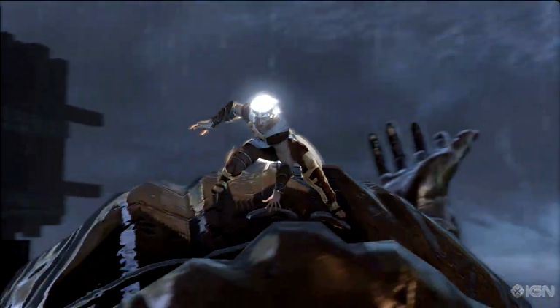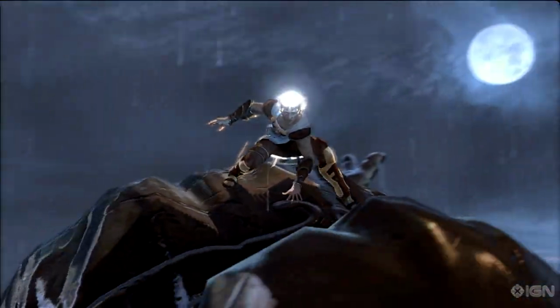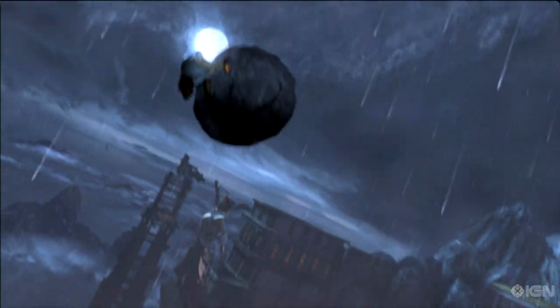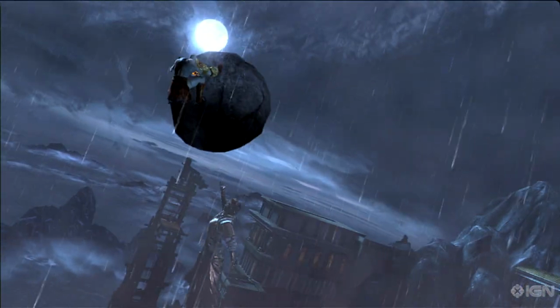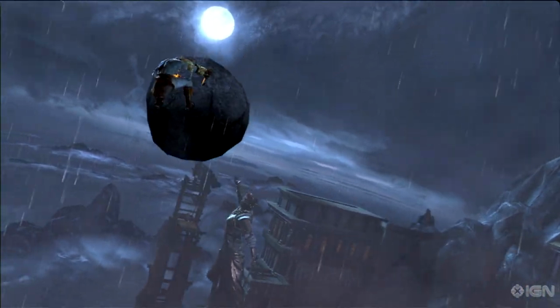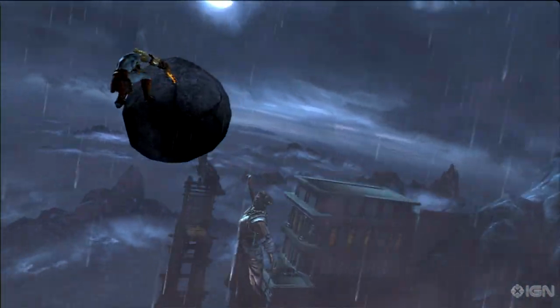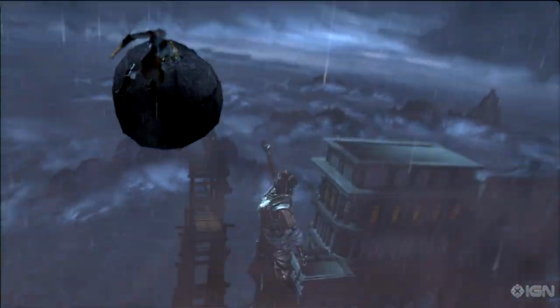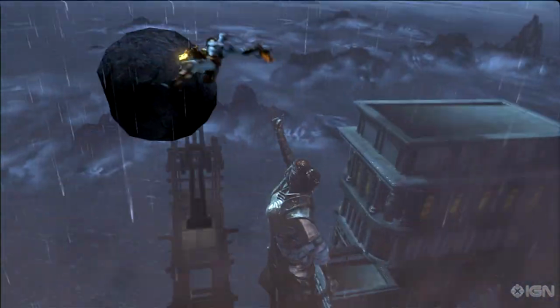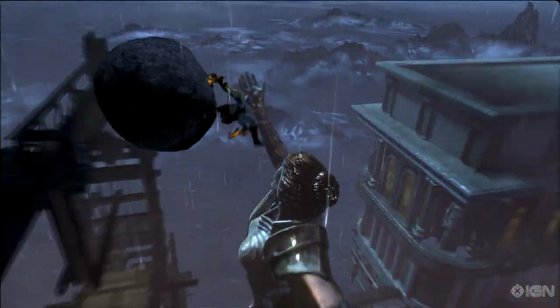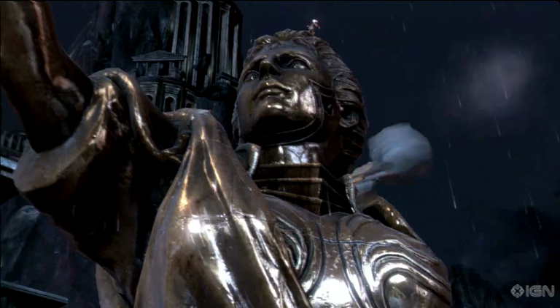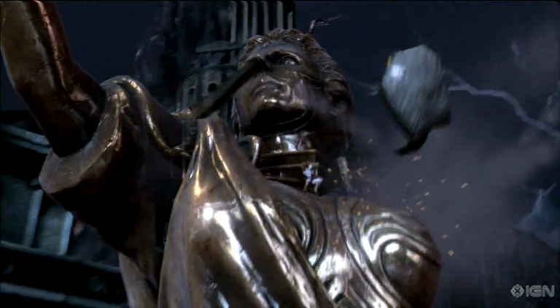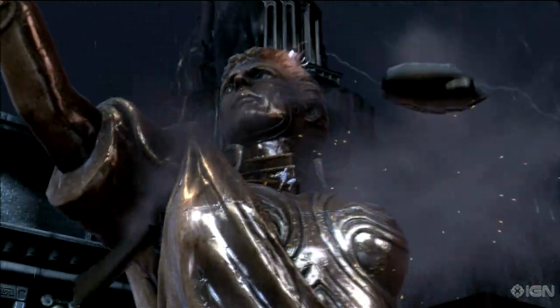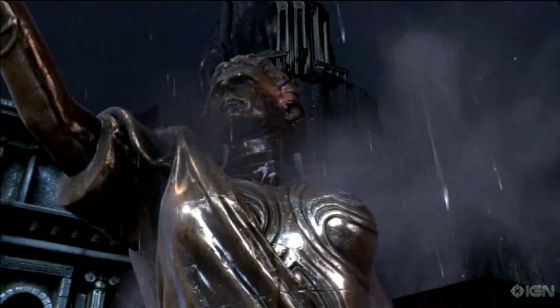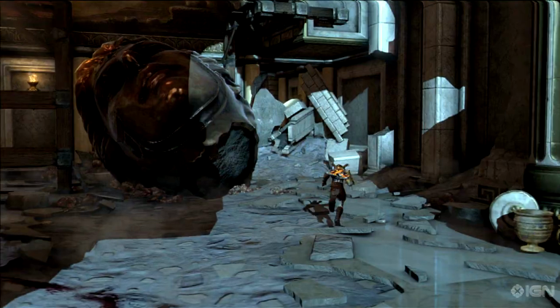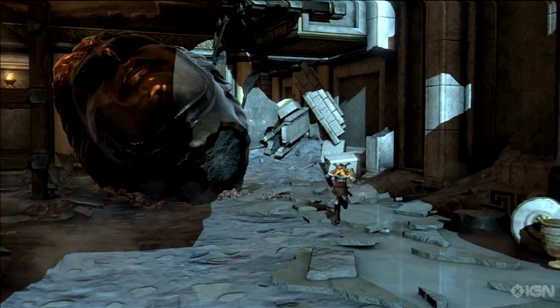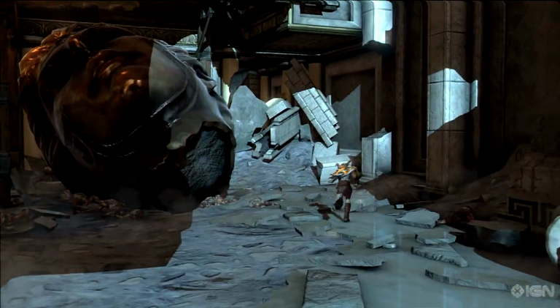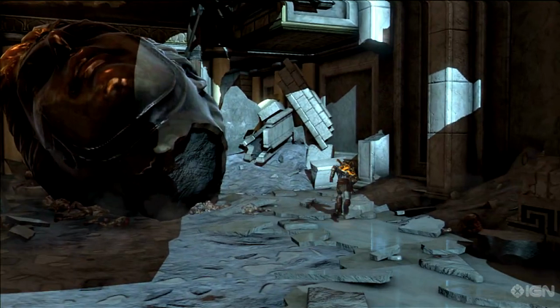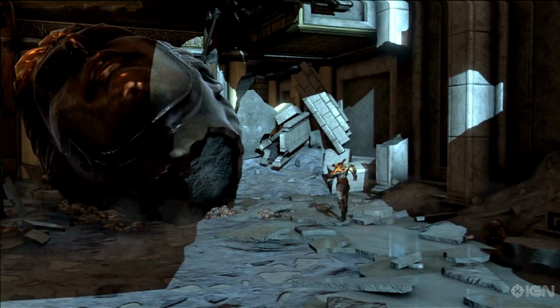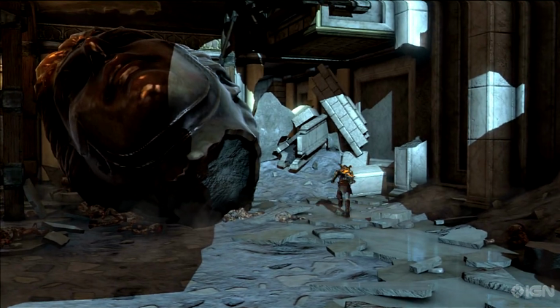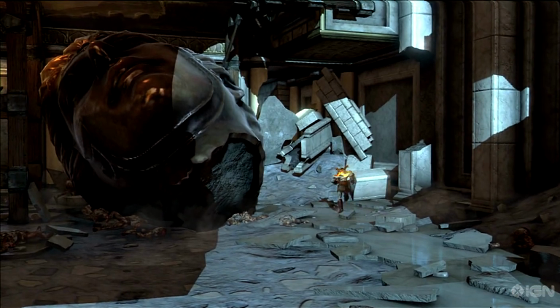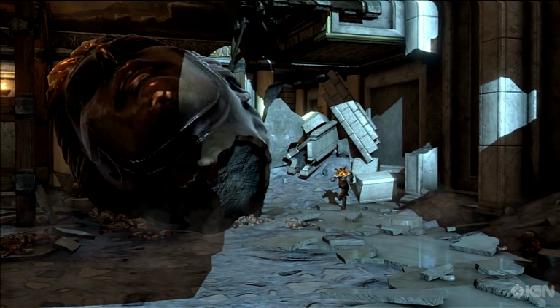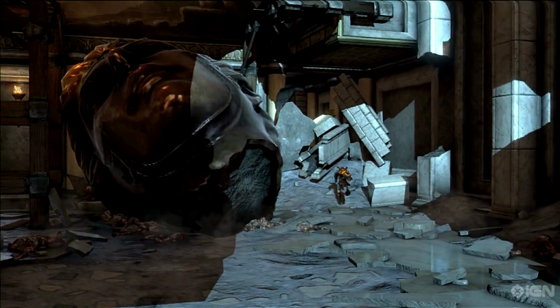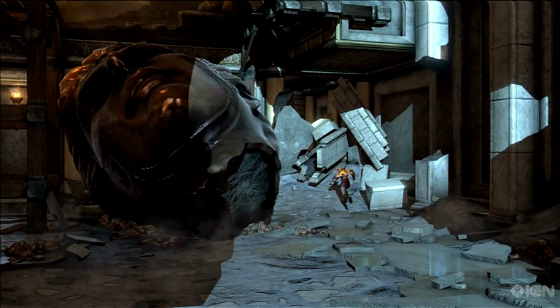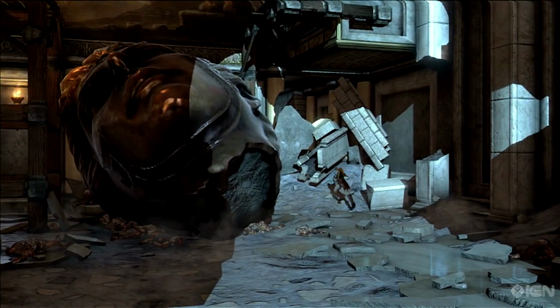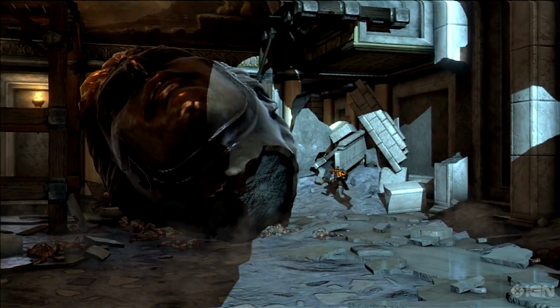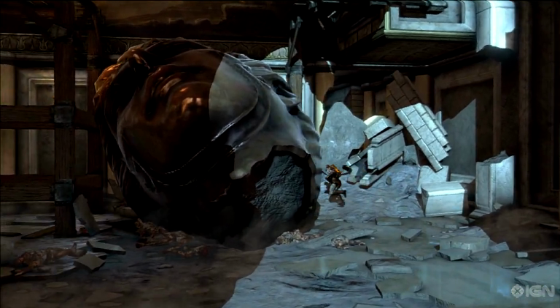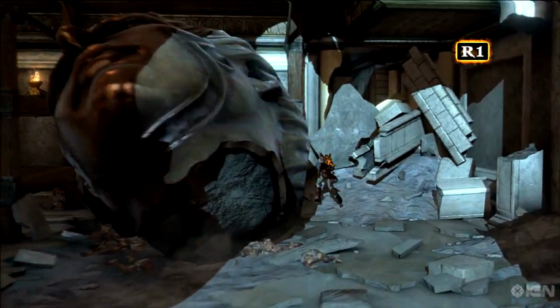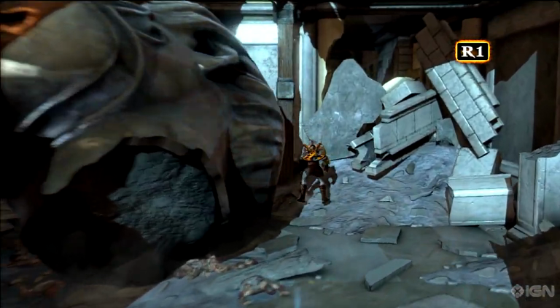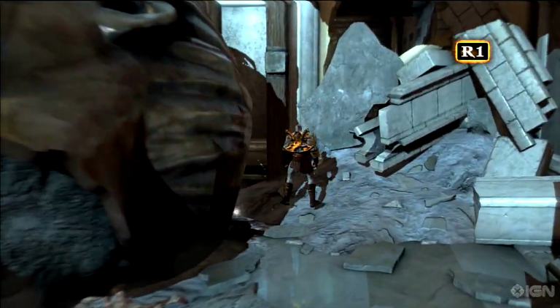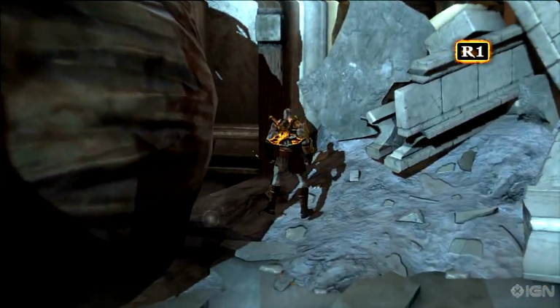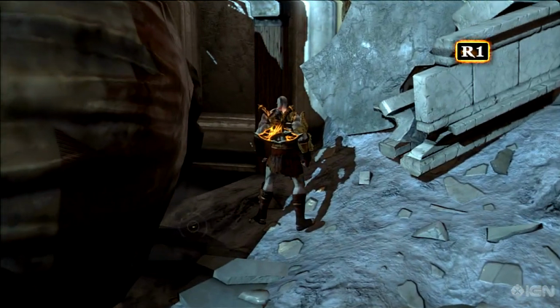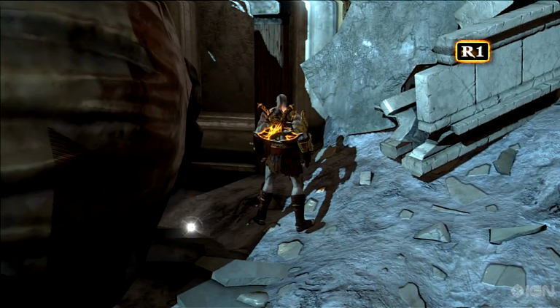Up next is Hermes' coin. After catapulting your manly self into this statue, search the right side of the head. The coin will give you ten times the number of red orbs you normally collect.